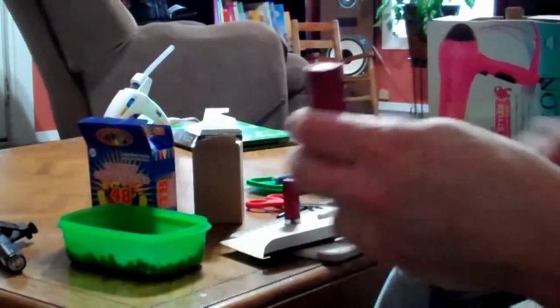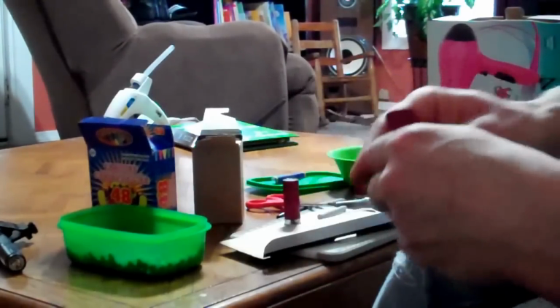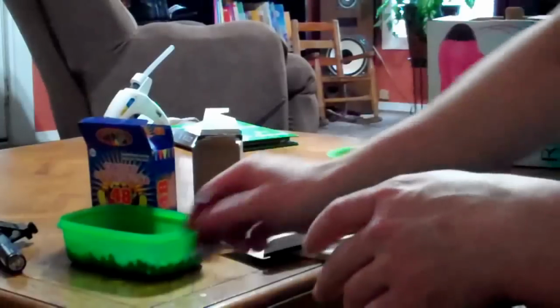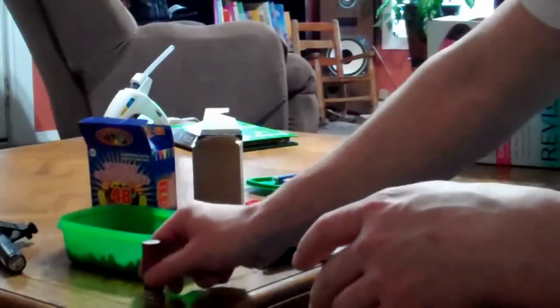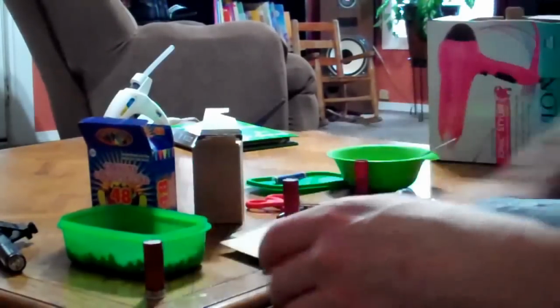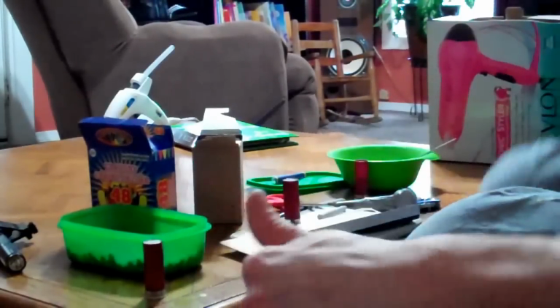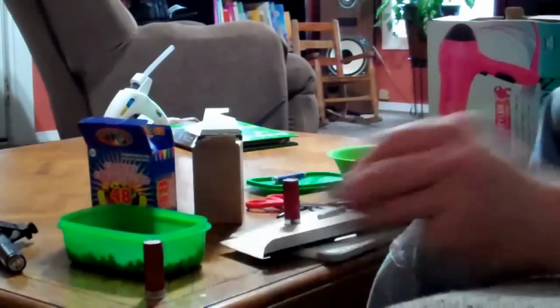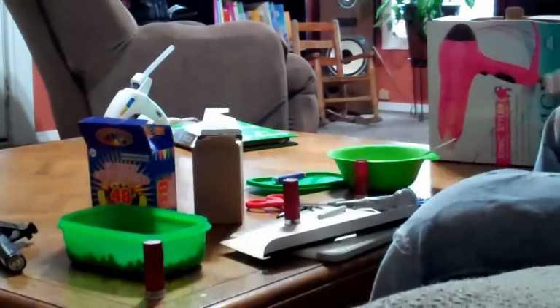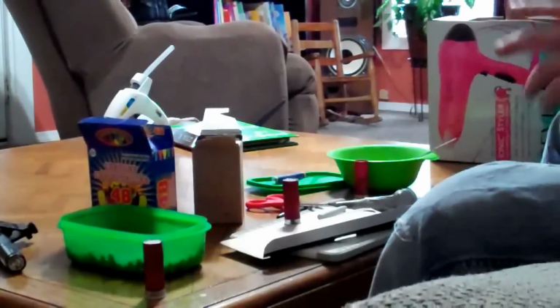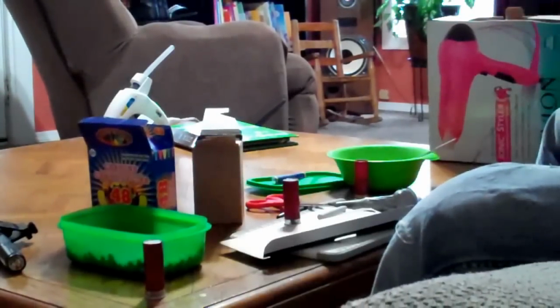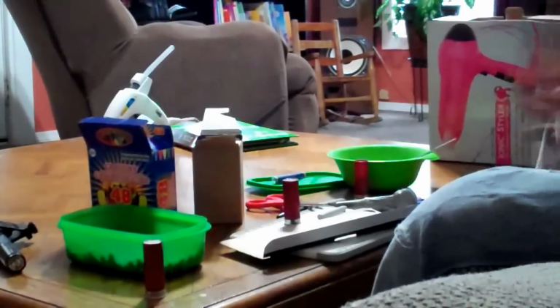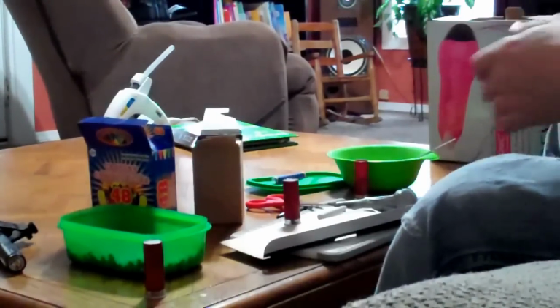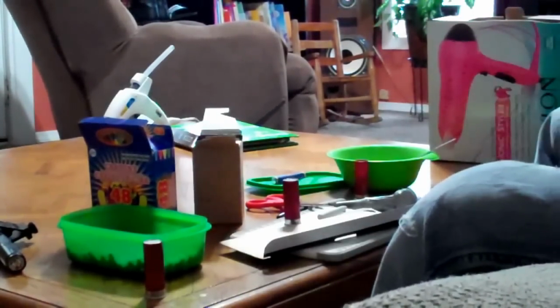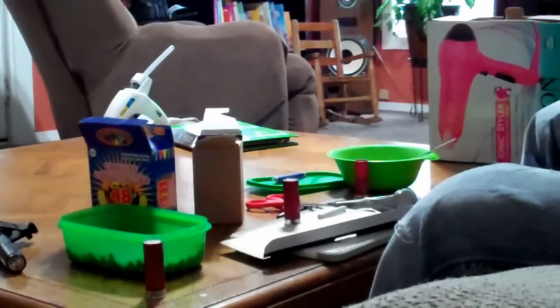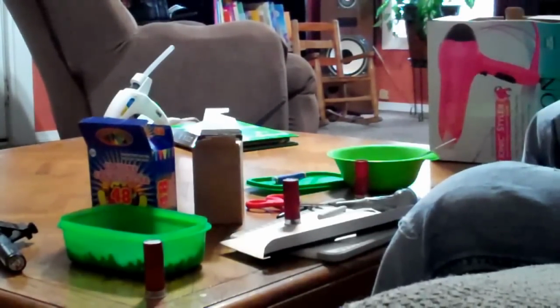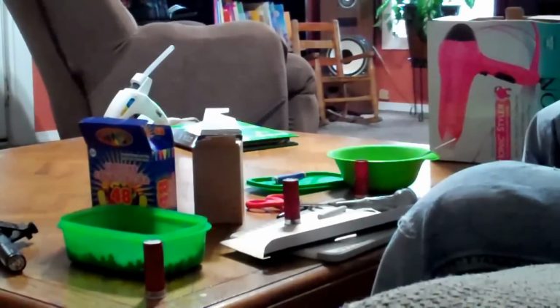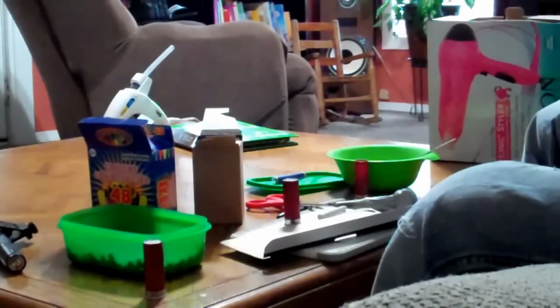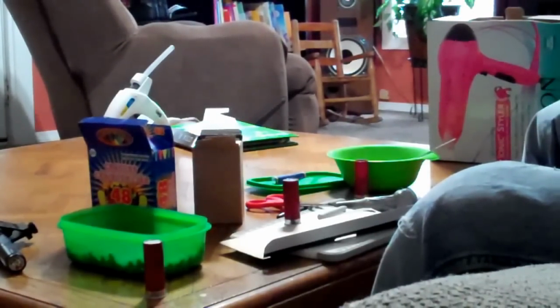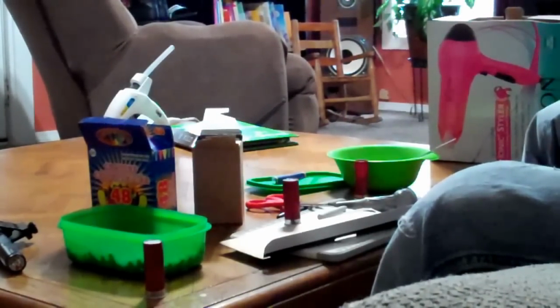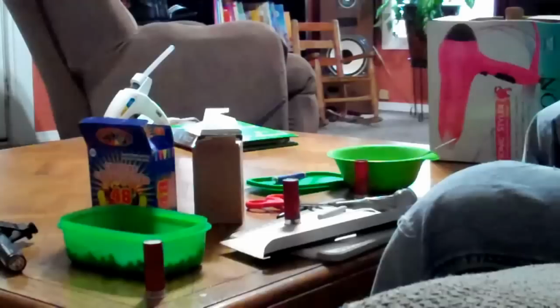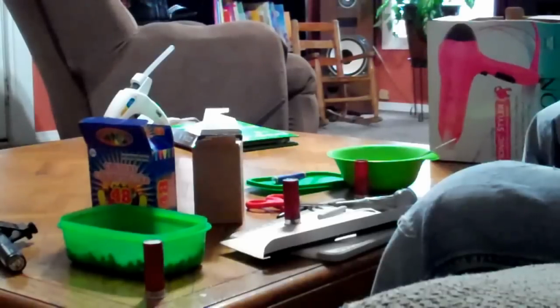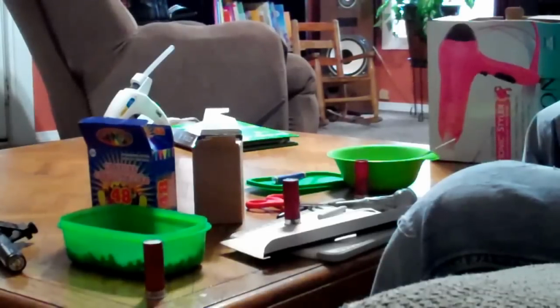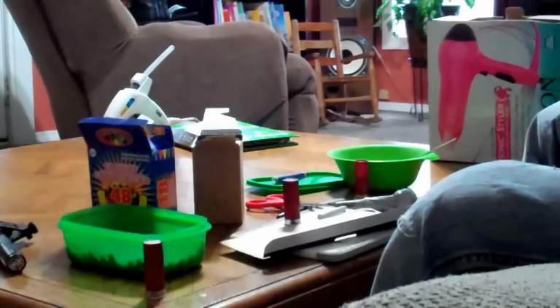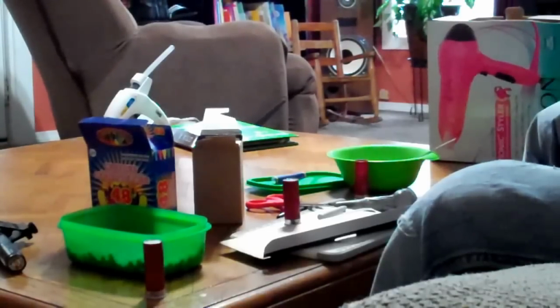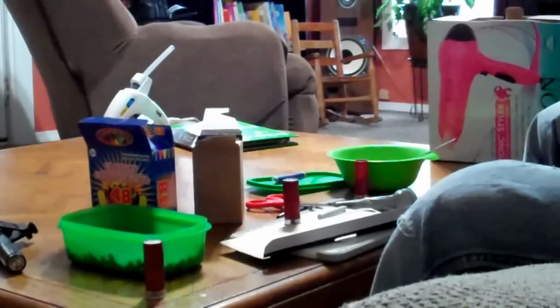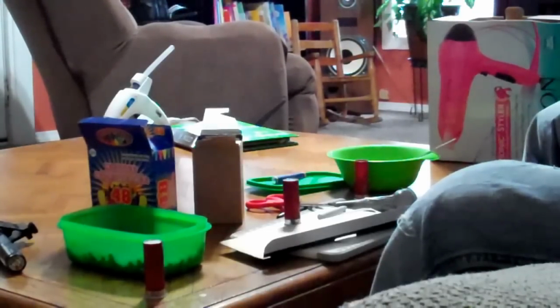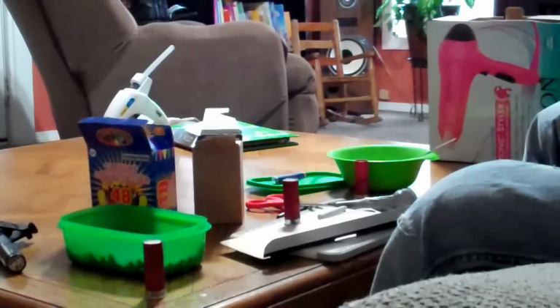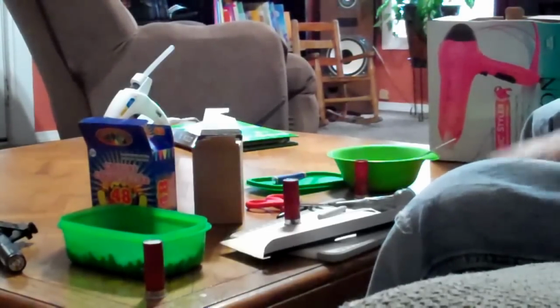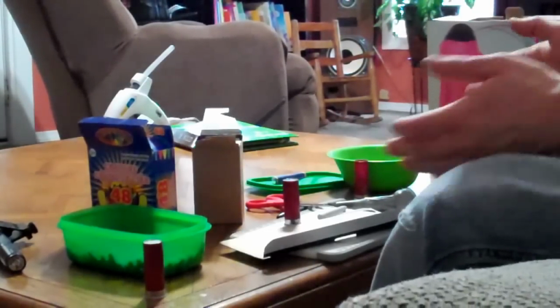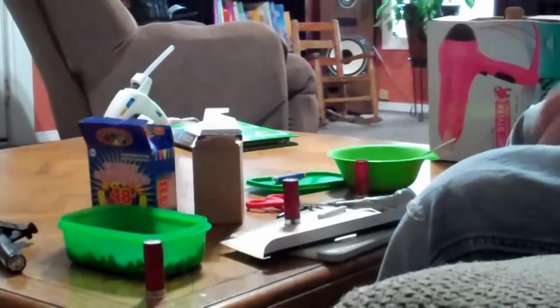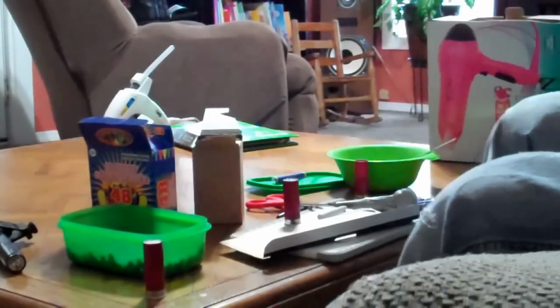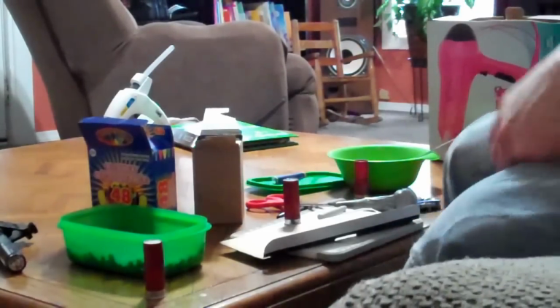And that's it — that's how you make it: birdshot to buckshot. I hope you can maybe use that idea, and thanks for watching.